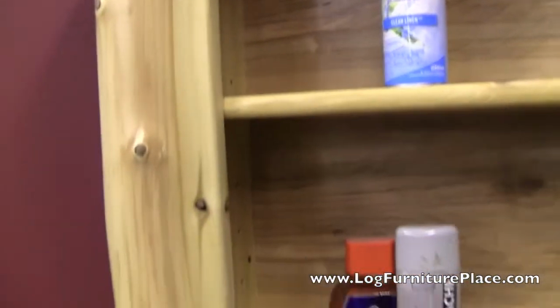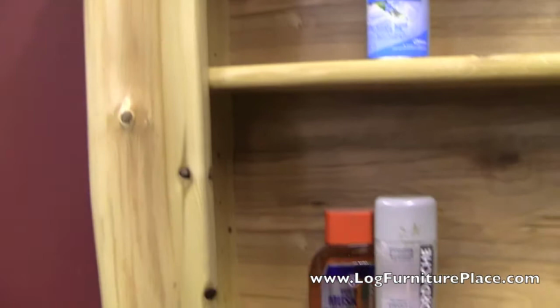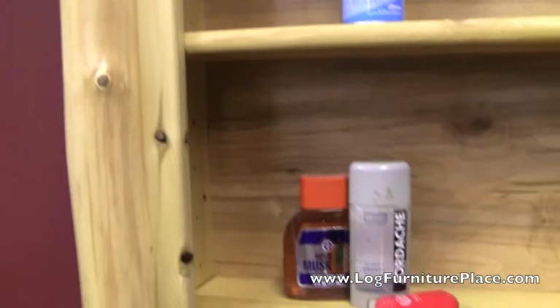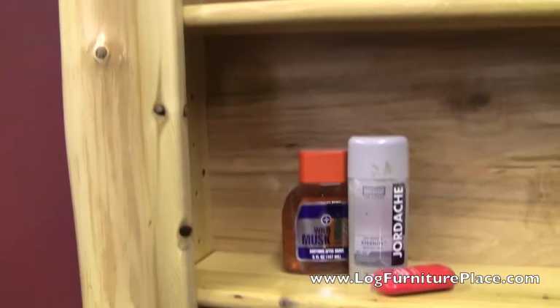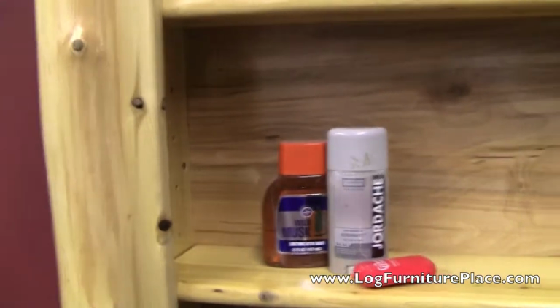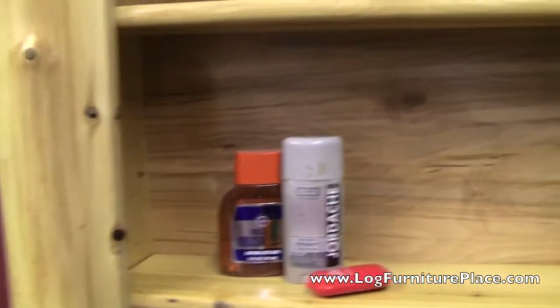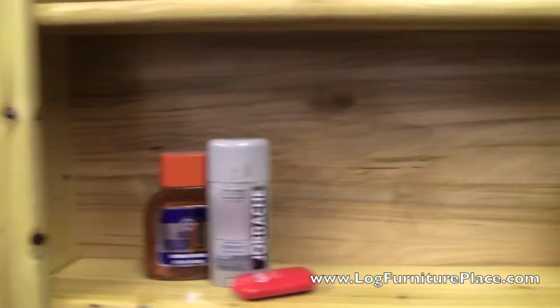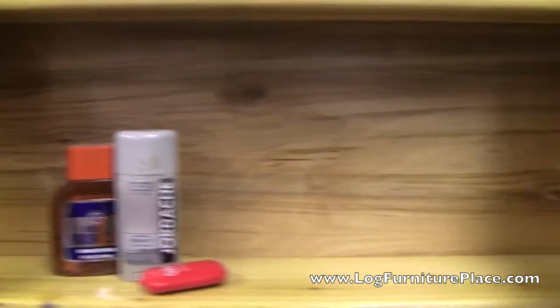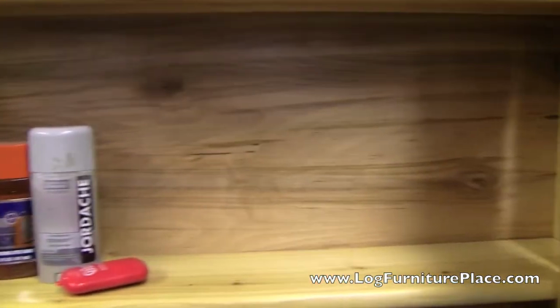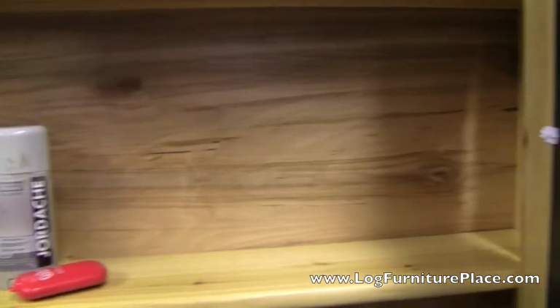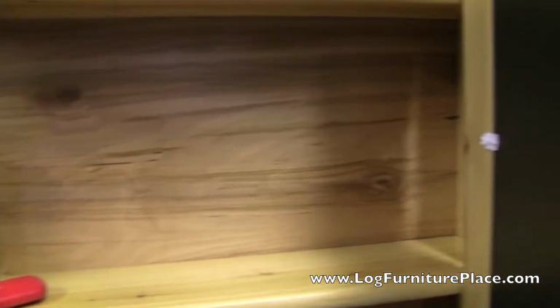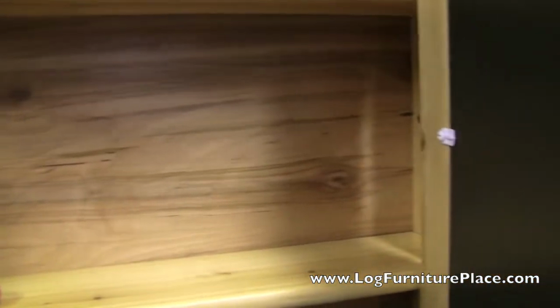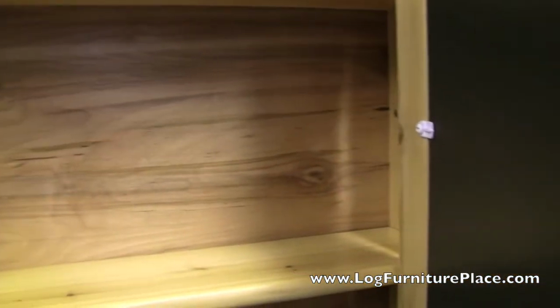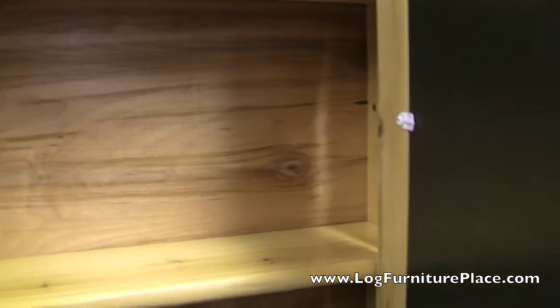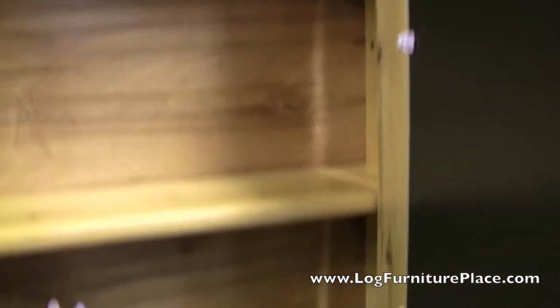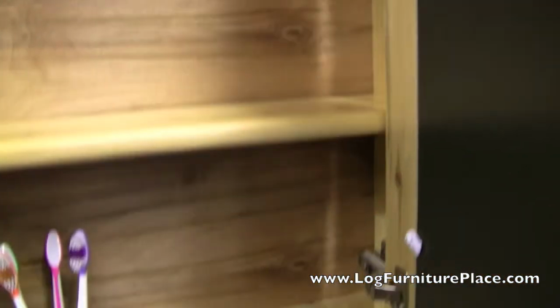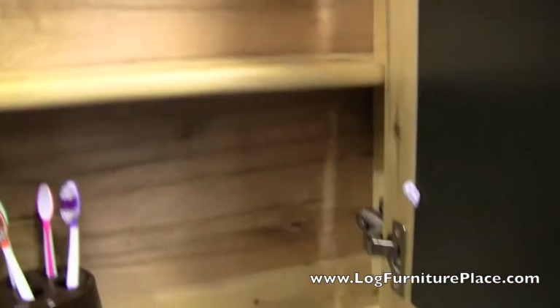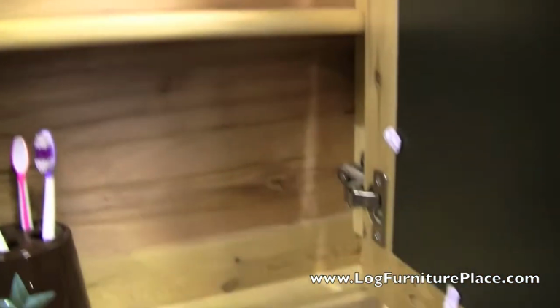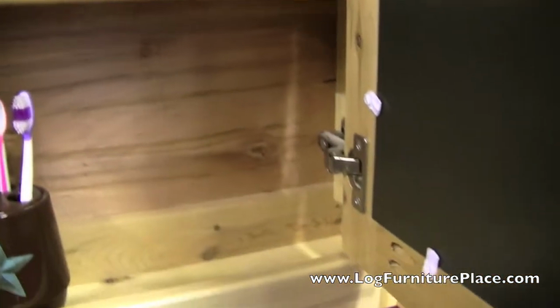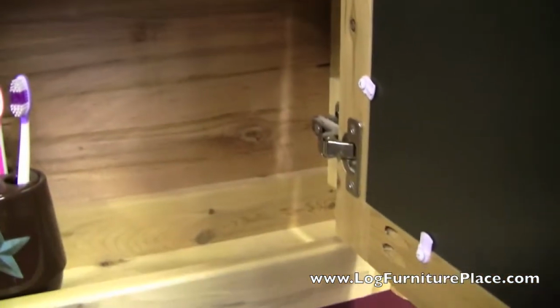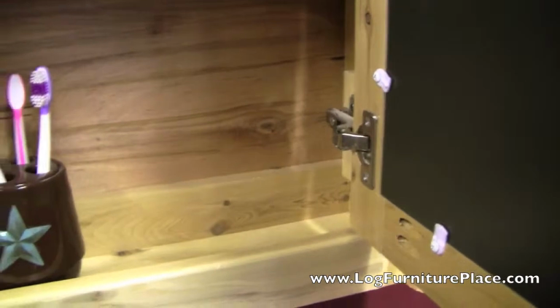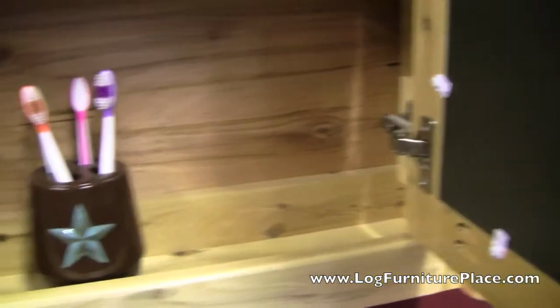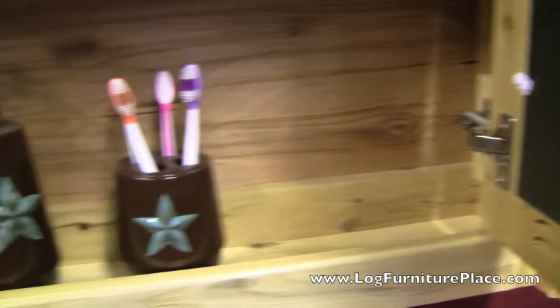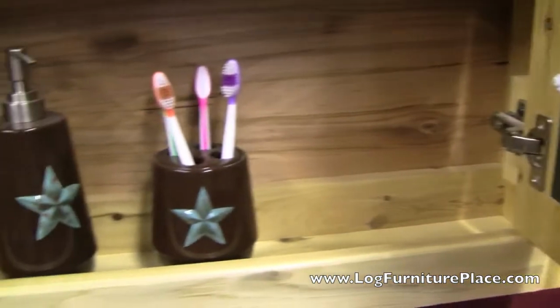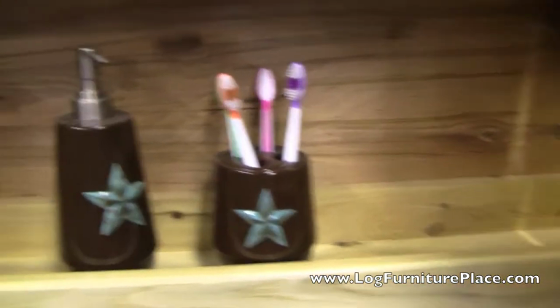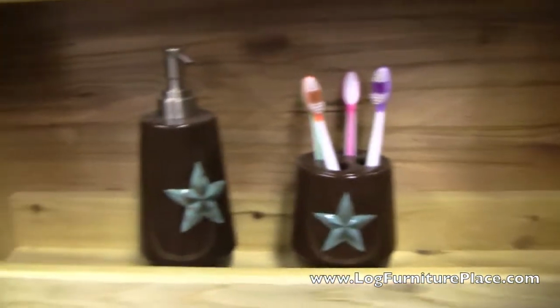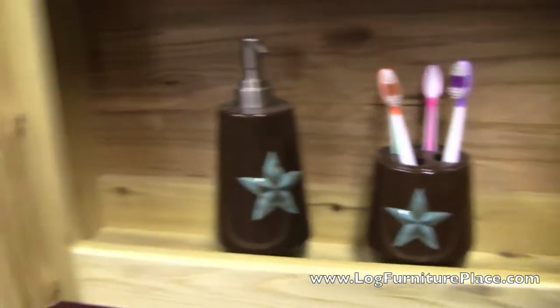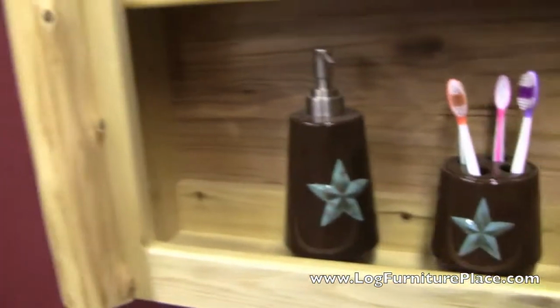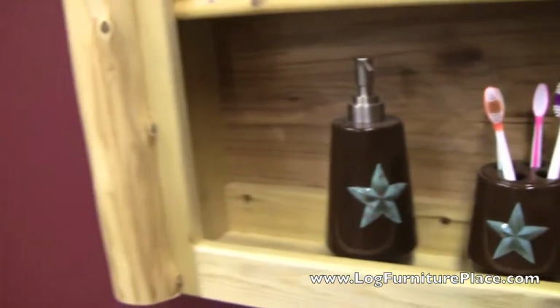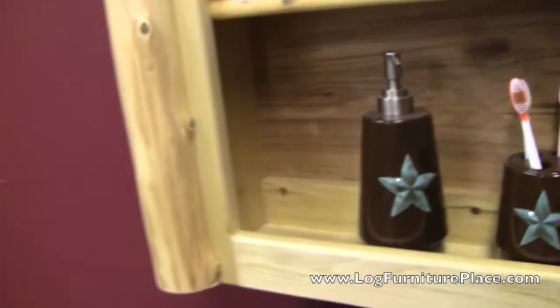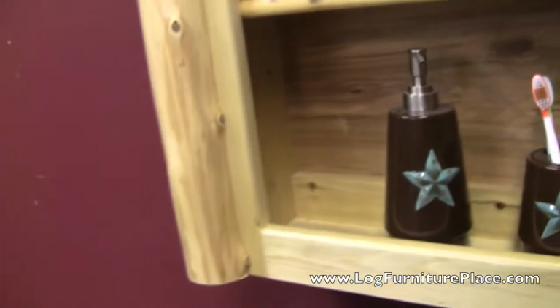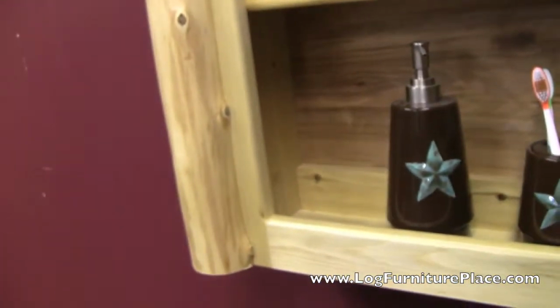The shelves inside are adjustable. We tried to make it so there was as much storage as possible.